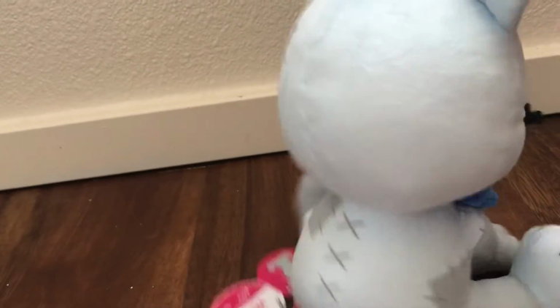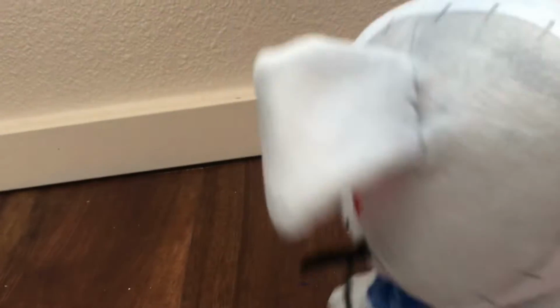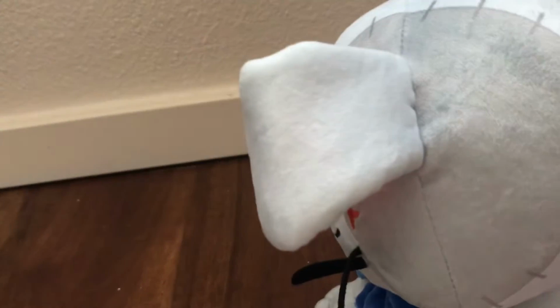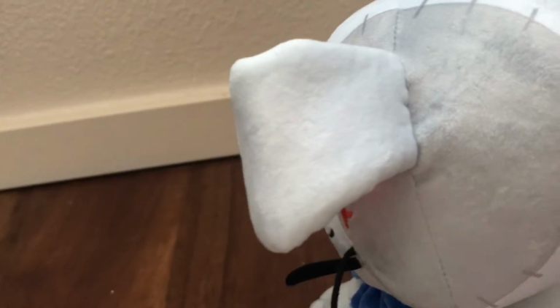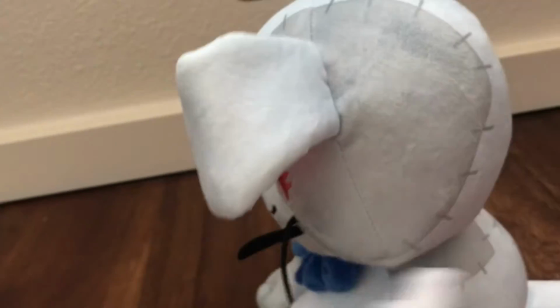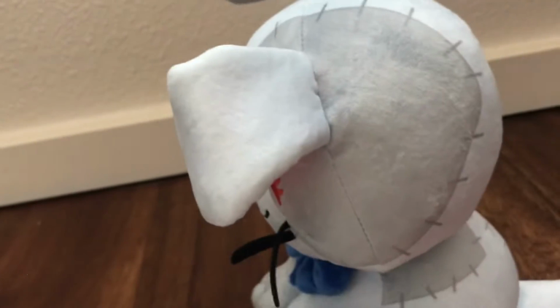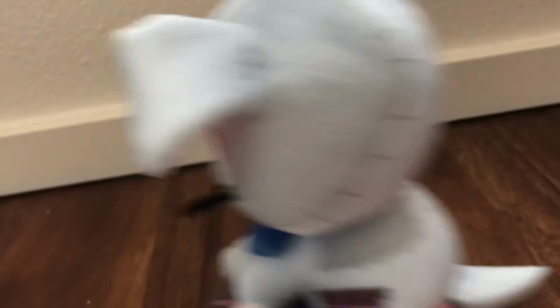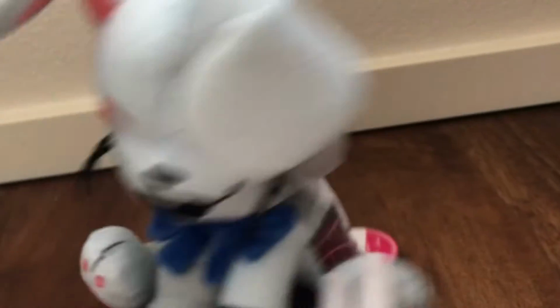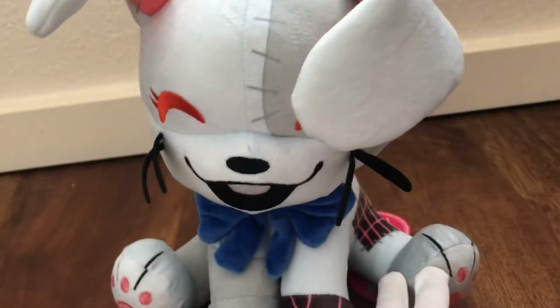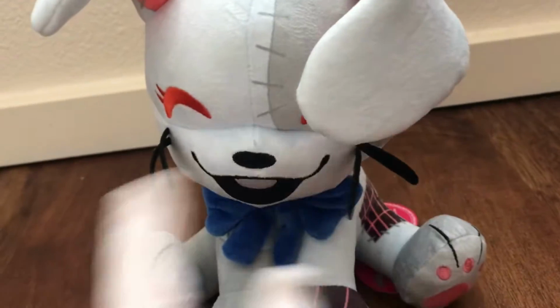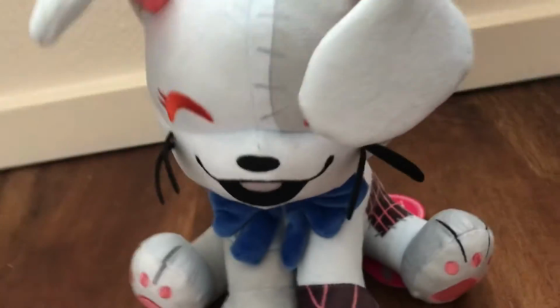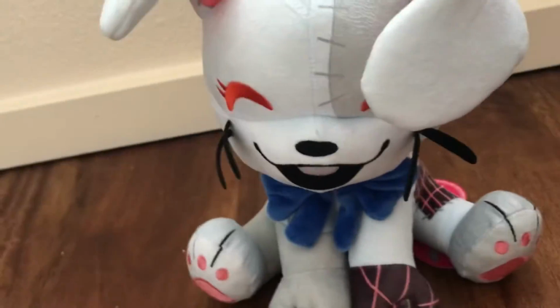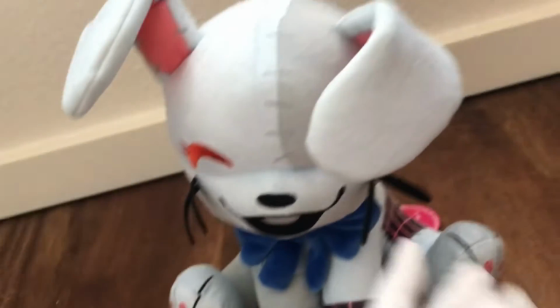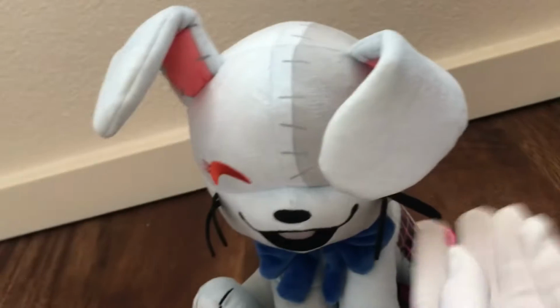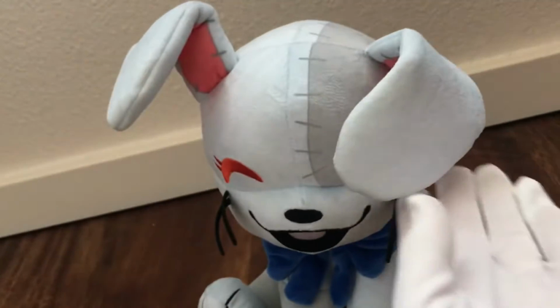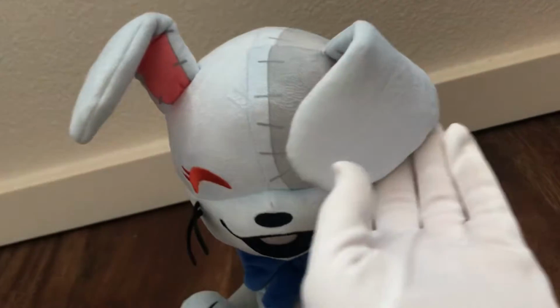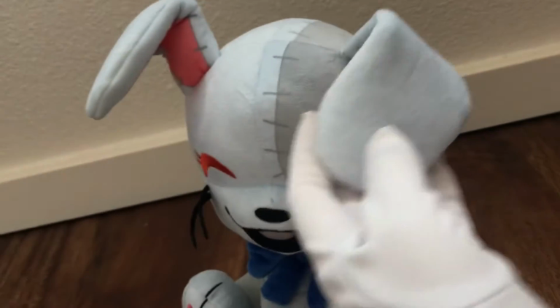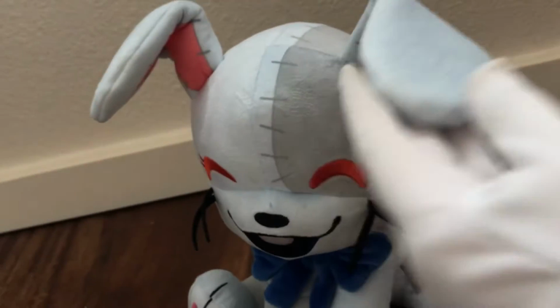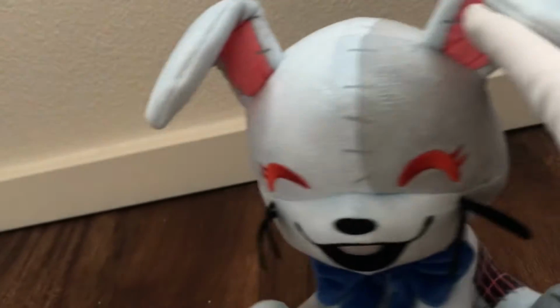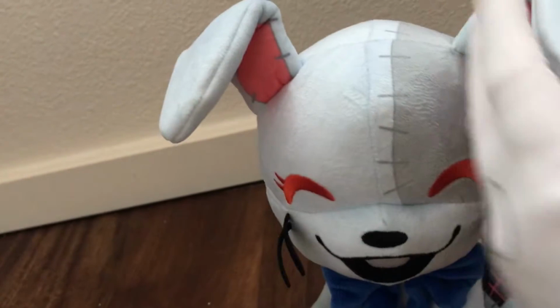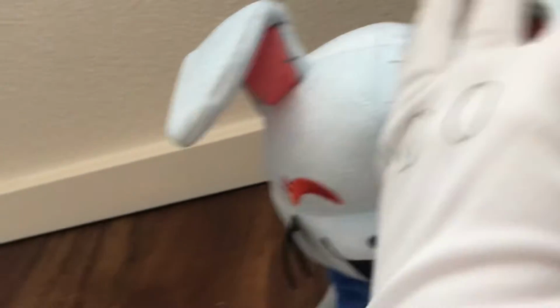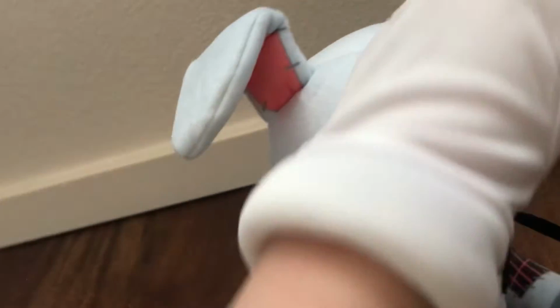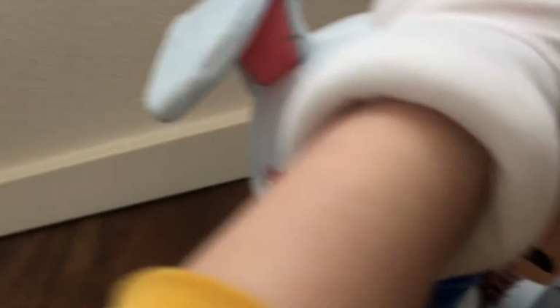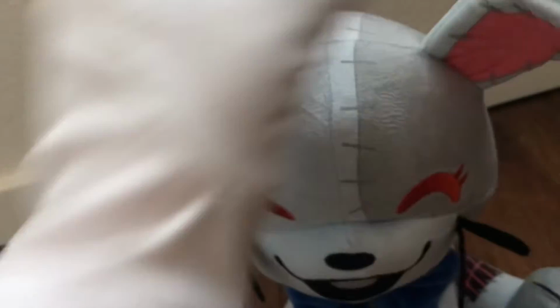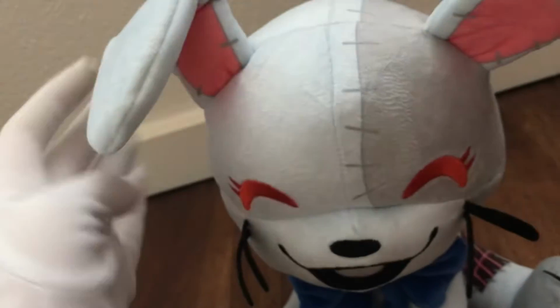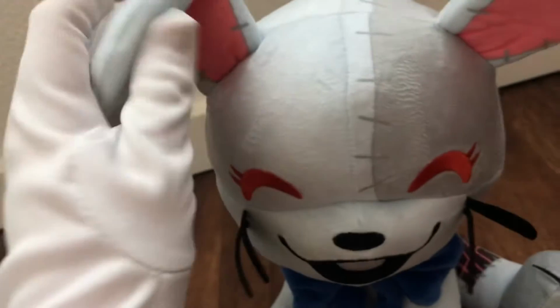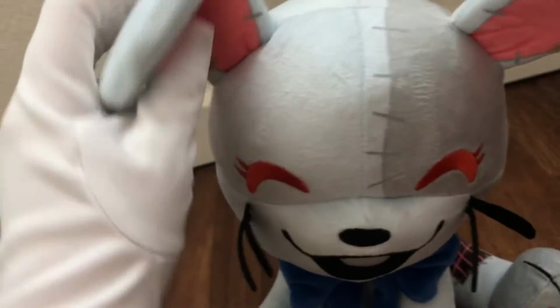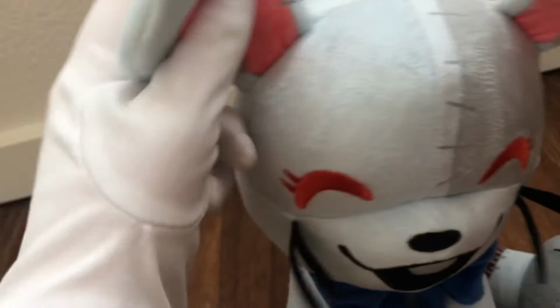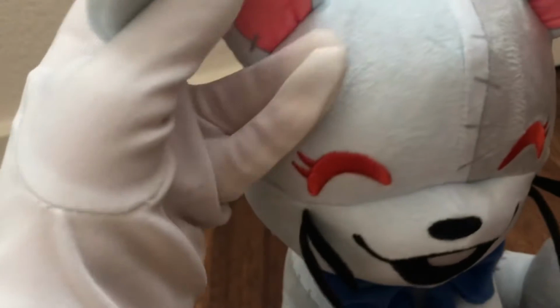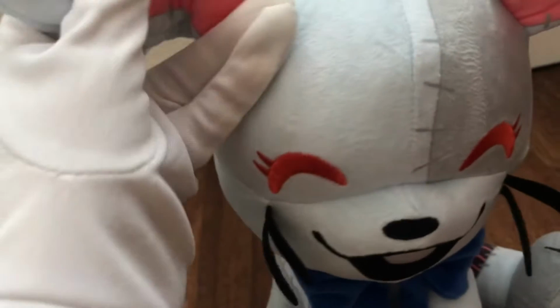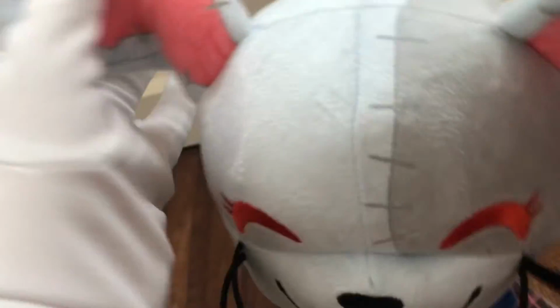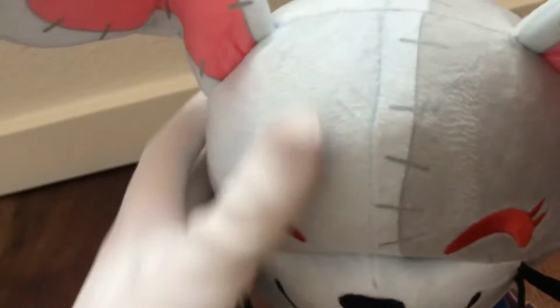Vanny arrived in the mail. Now it's time for a Vanny review! I hope I'm one of the first because I've never seen a Vanny review yet — specifically the YouTube's Vanny.